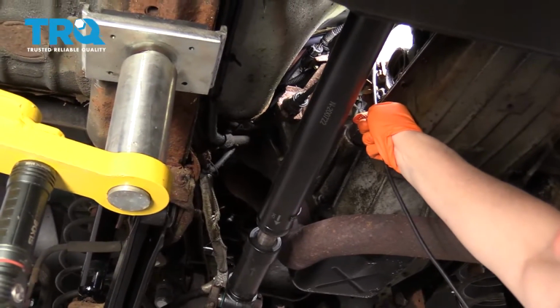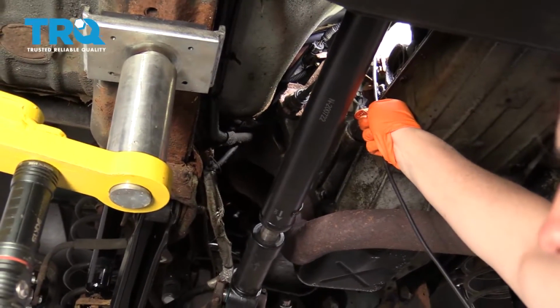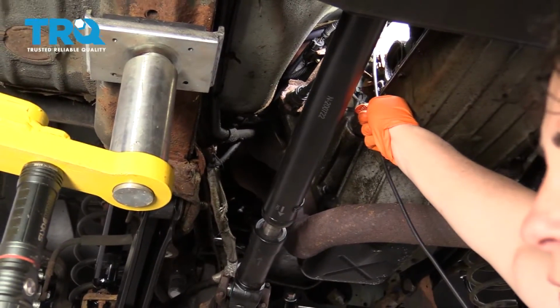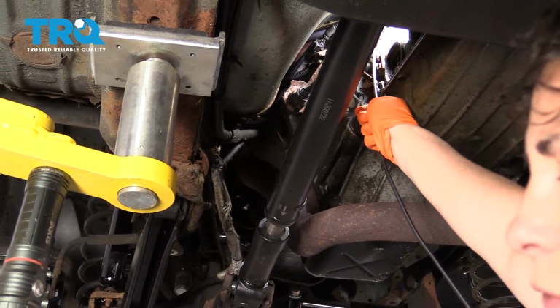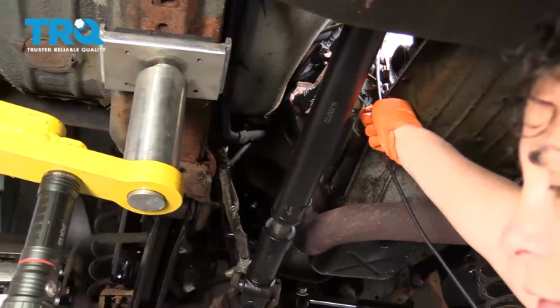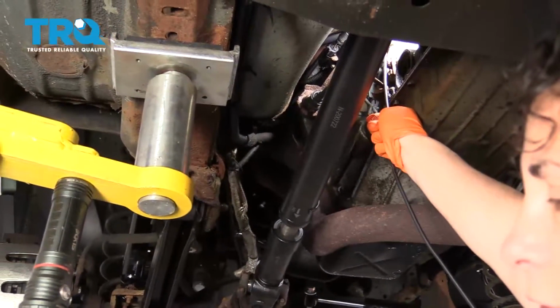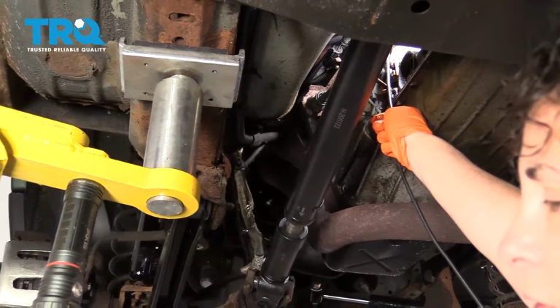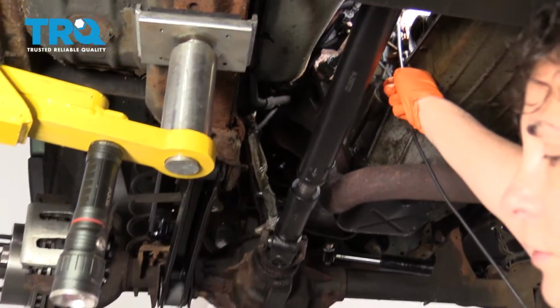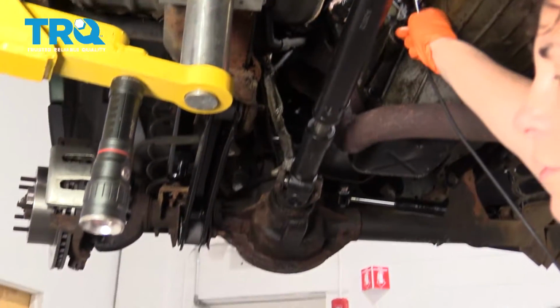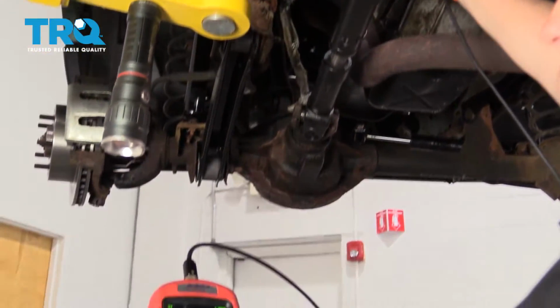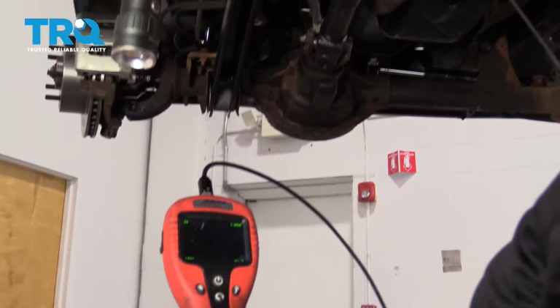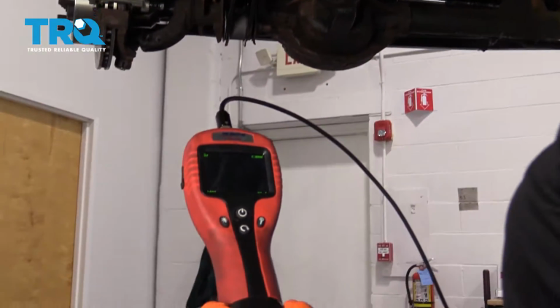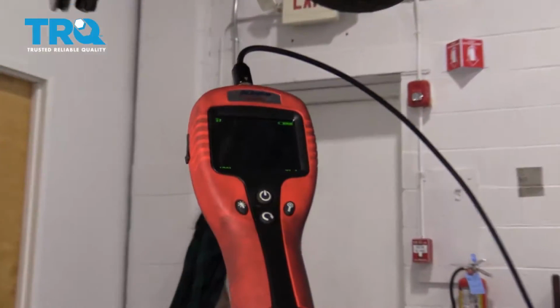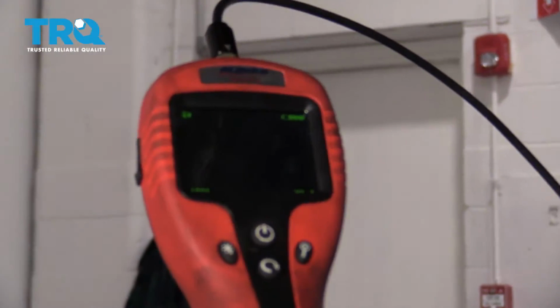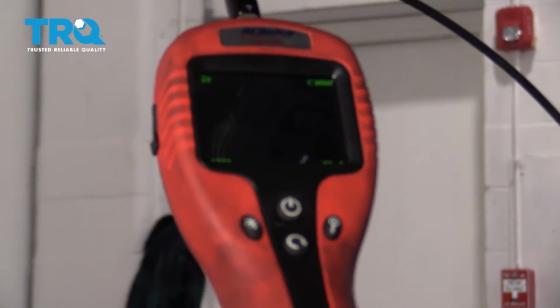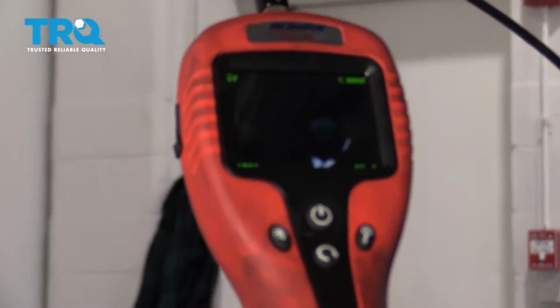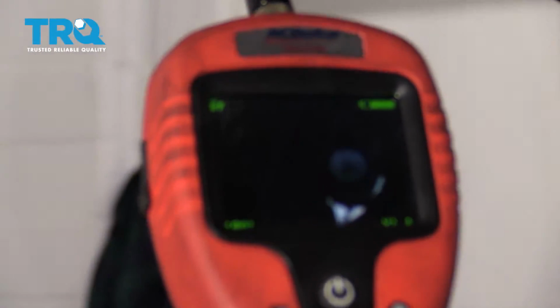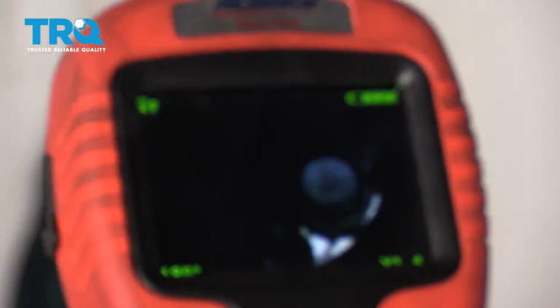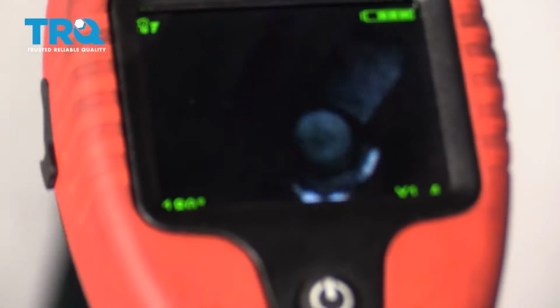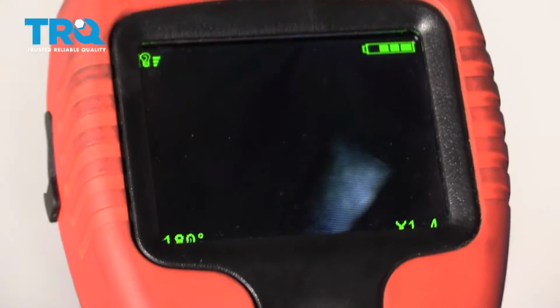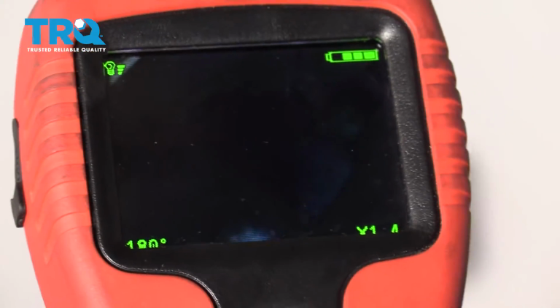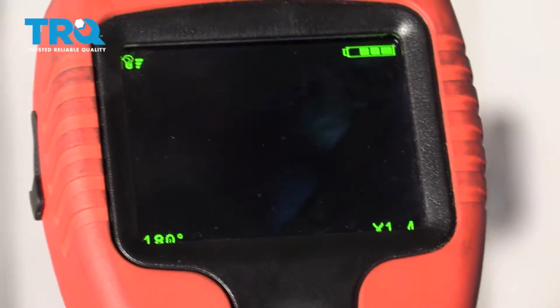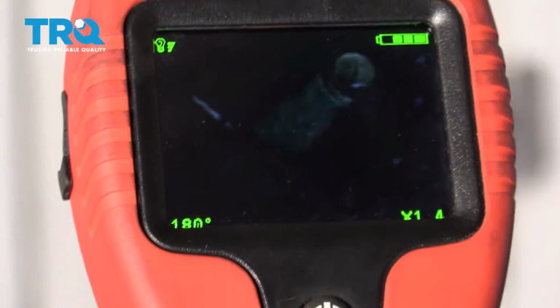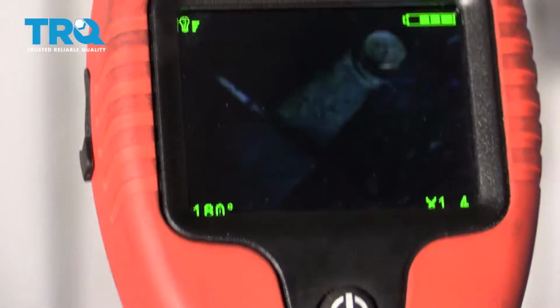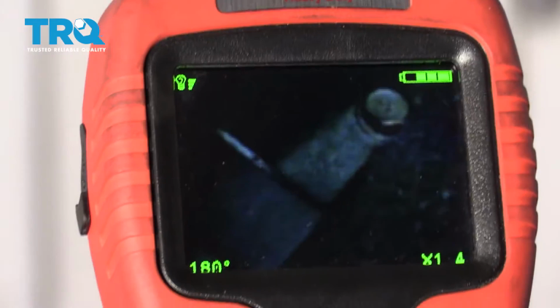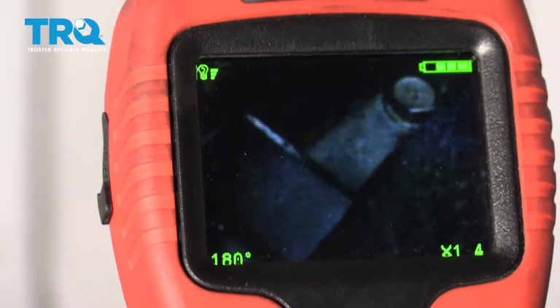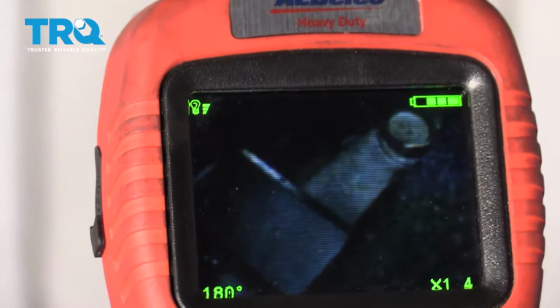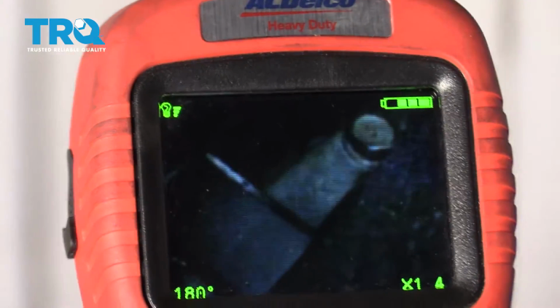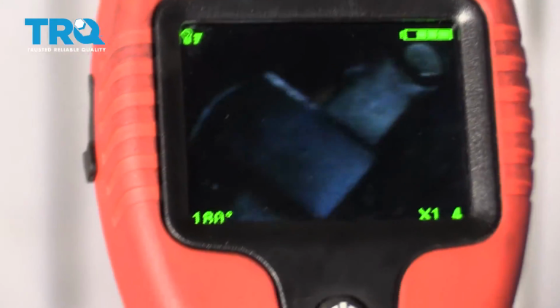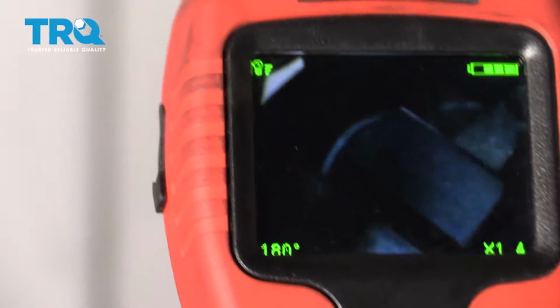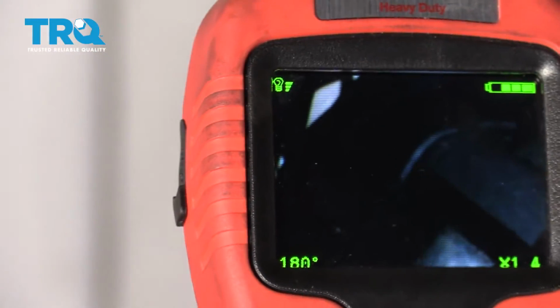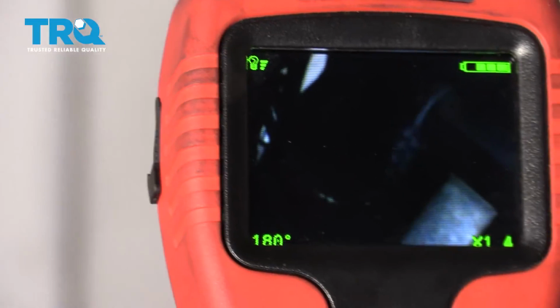The location for the crank sensor on this Jeep is in the bell housing. There's one mounting bolt right there, and the other mounting bolt is right there. There's the sensor.